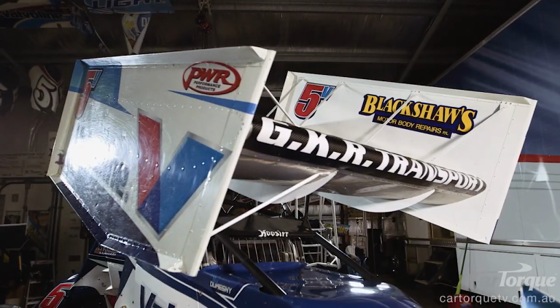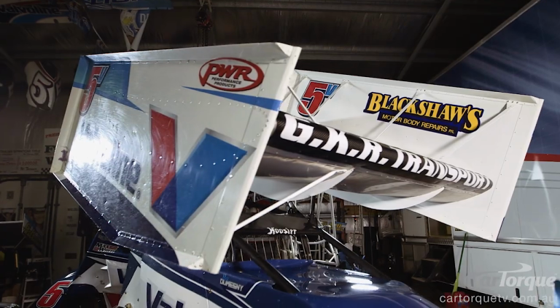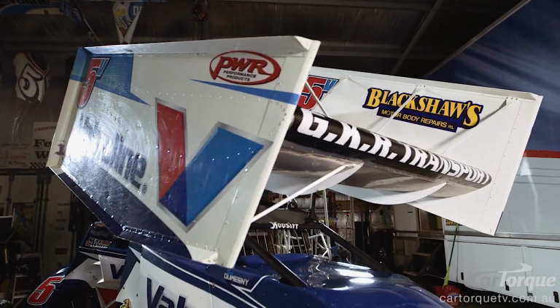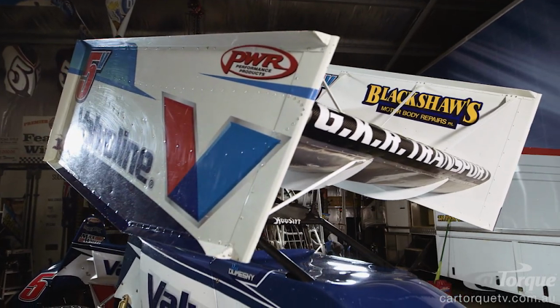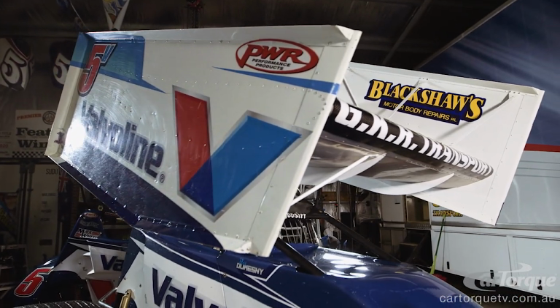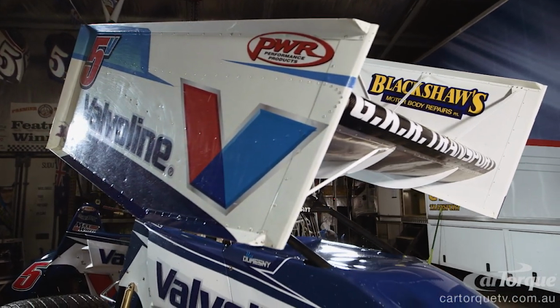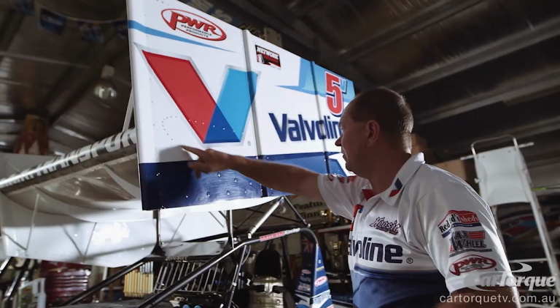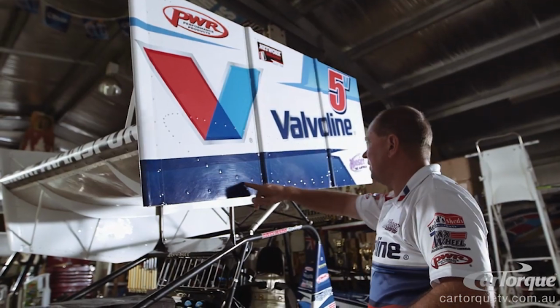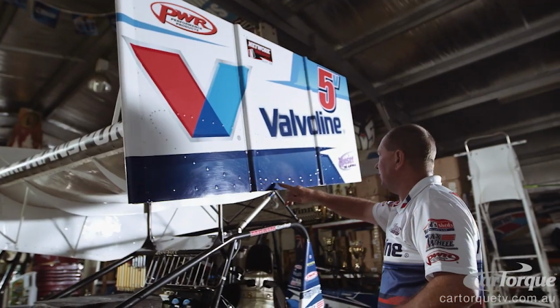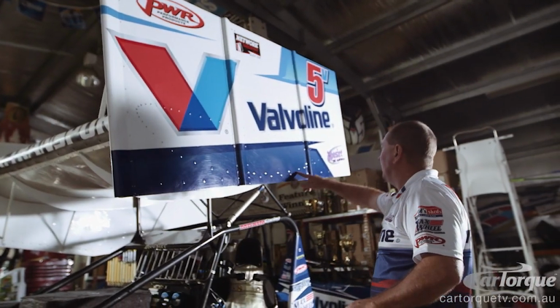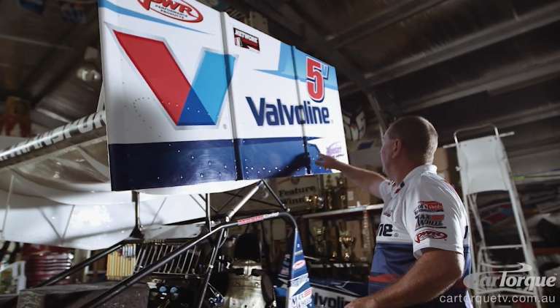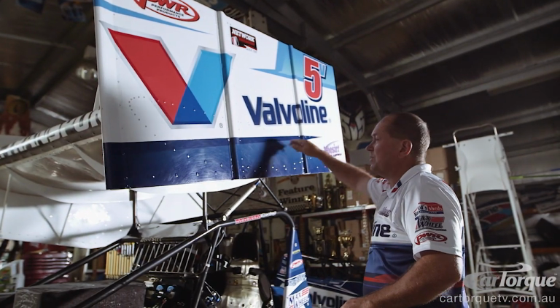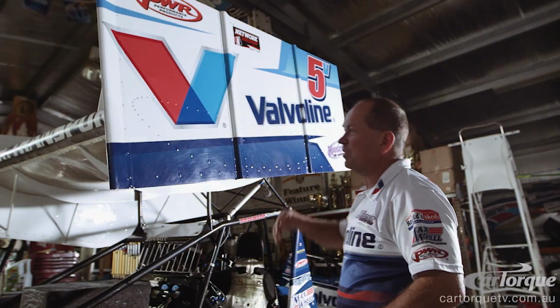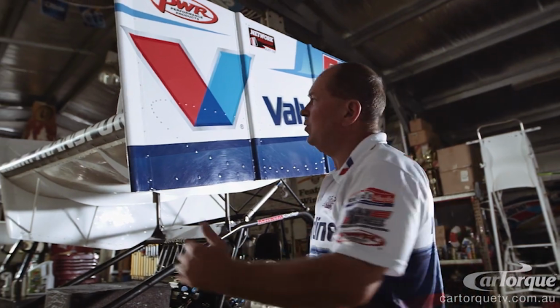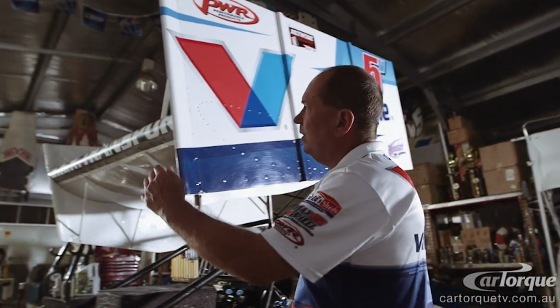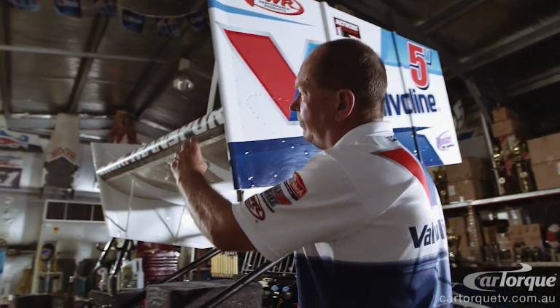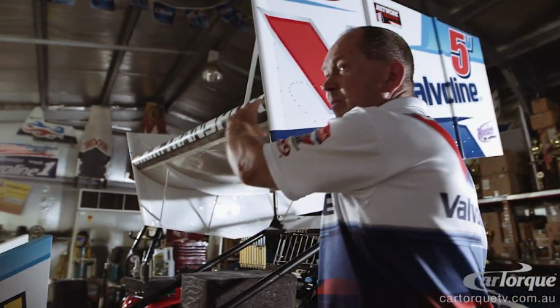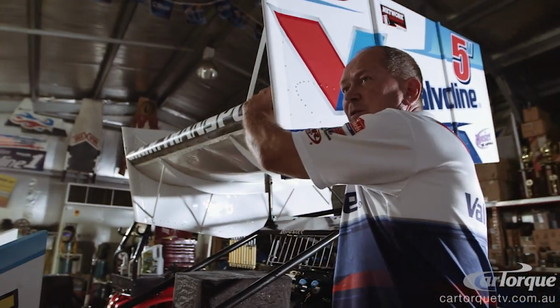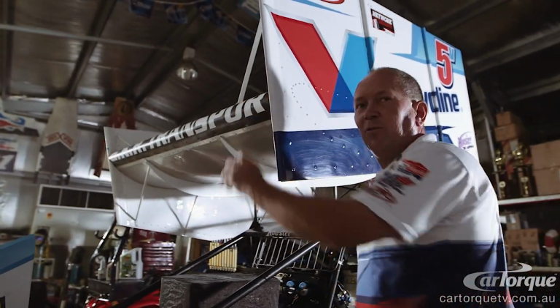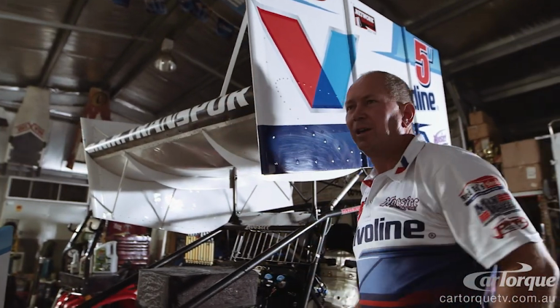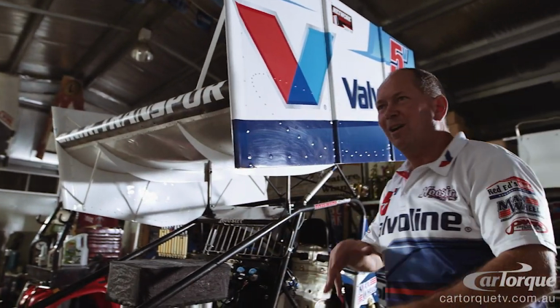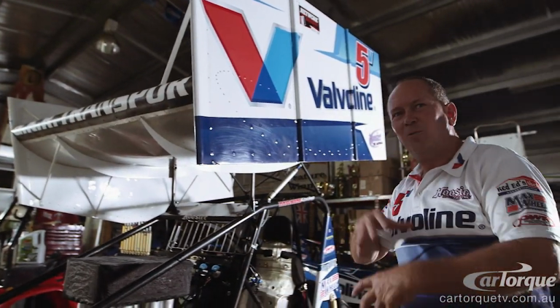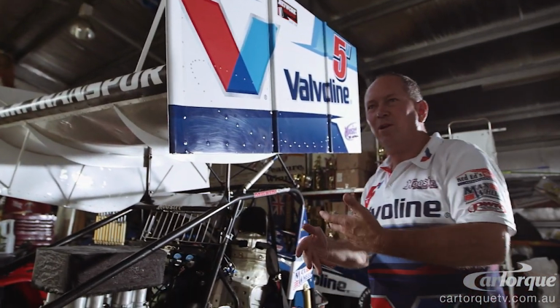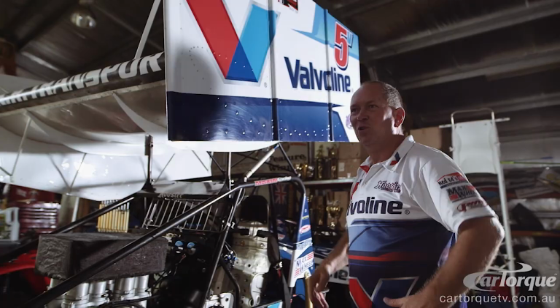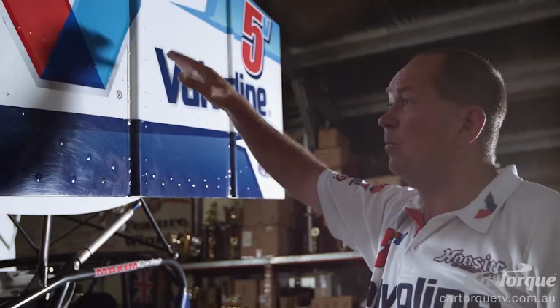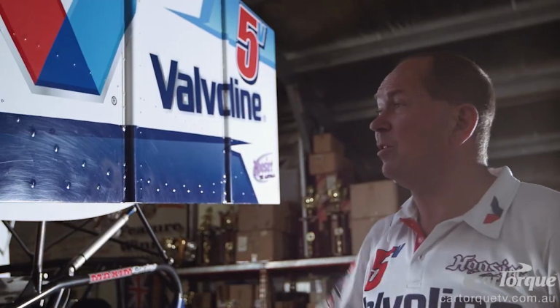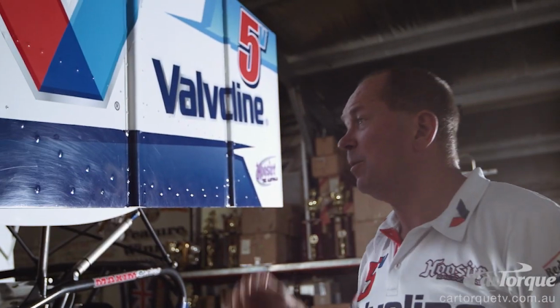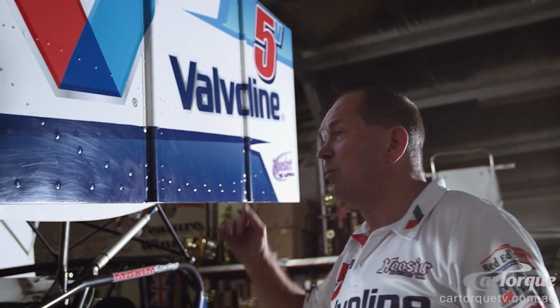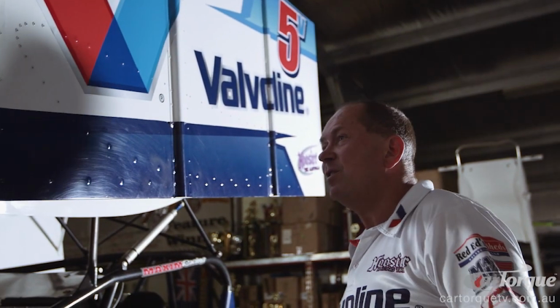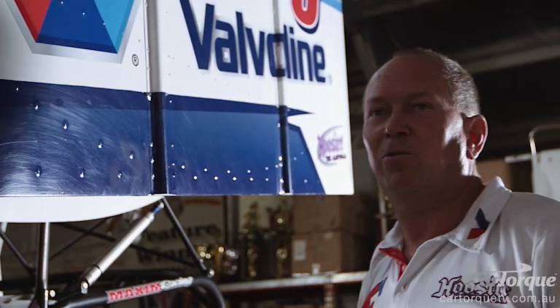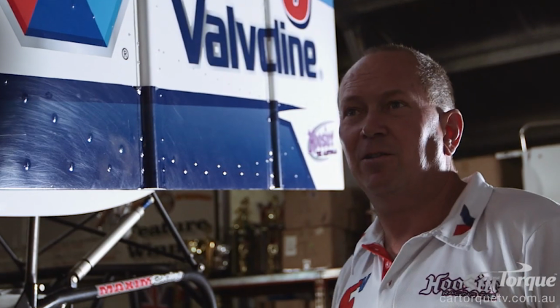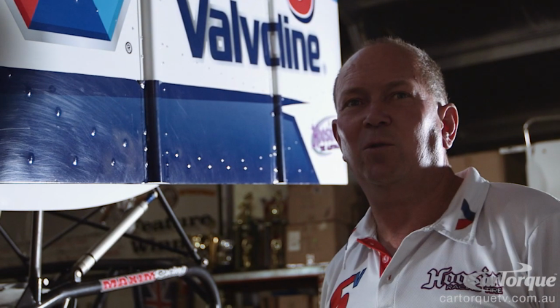You can see the actual shape of it through the rivets on the side here. It's actually very similar in shape to the shape of an aircraft wing, but we run it upside down — high pressure on the top, low pressure underneath, creating a lot of downforce.